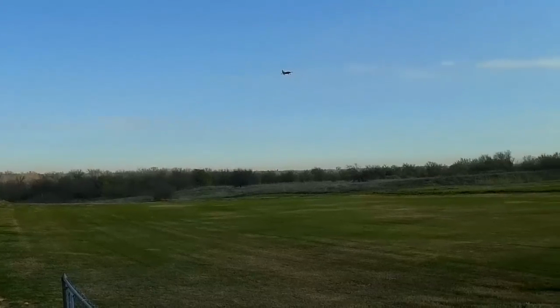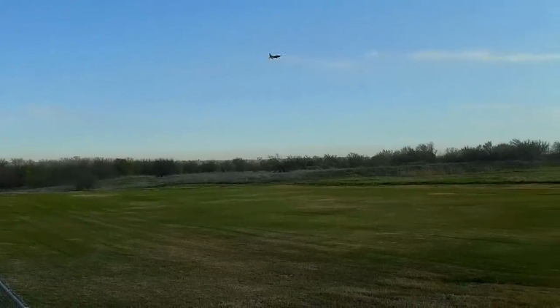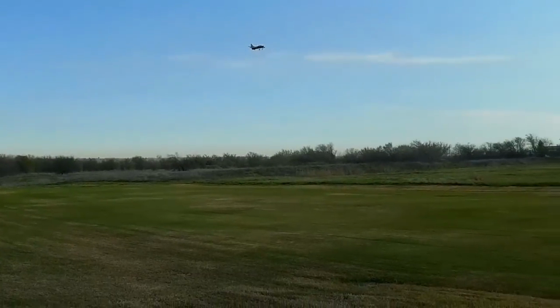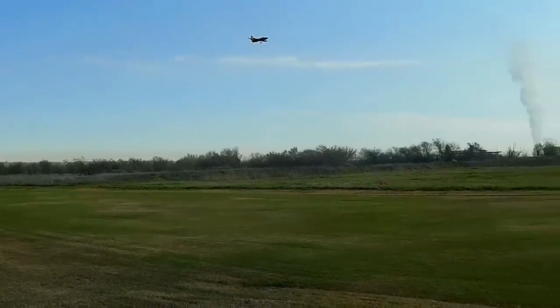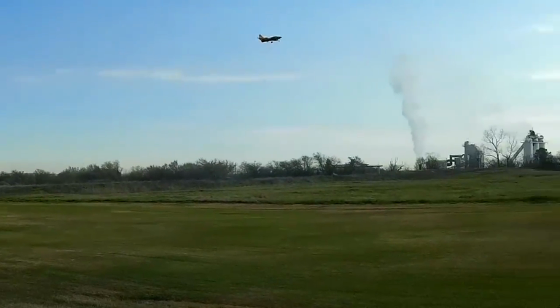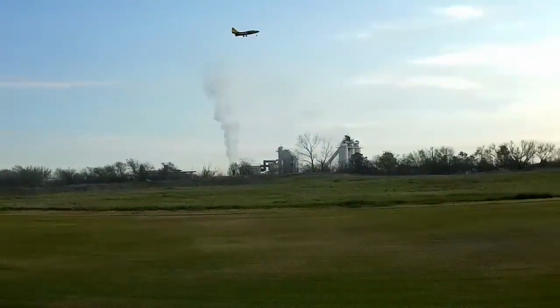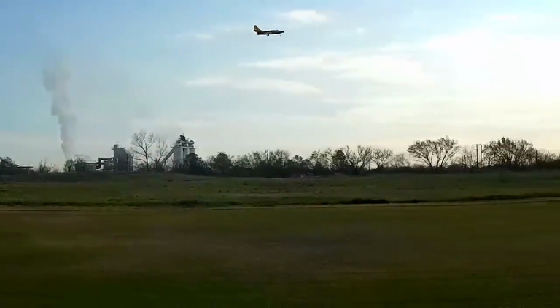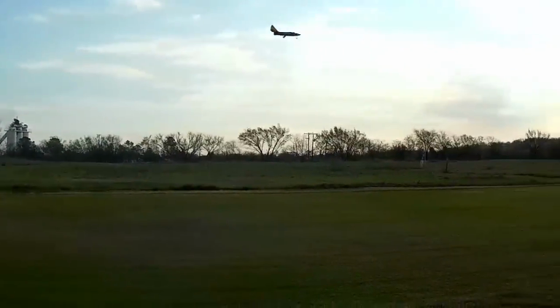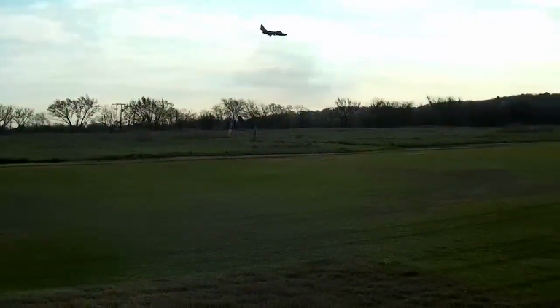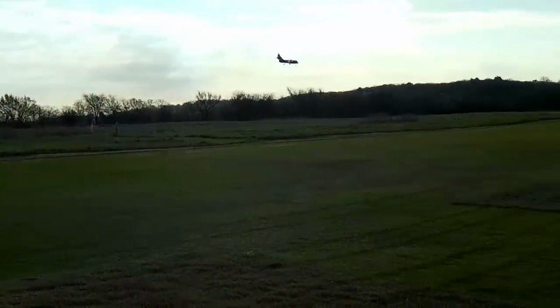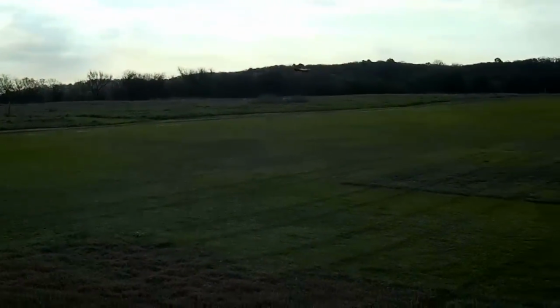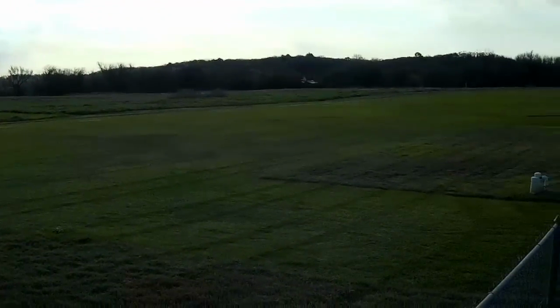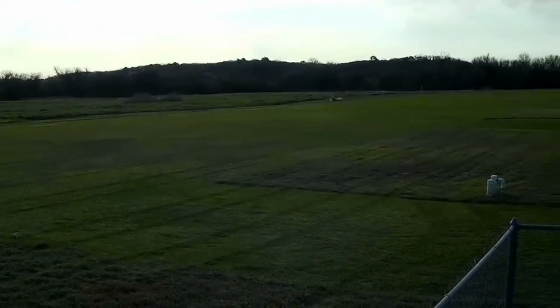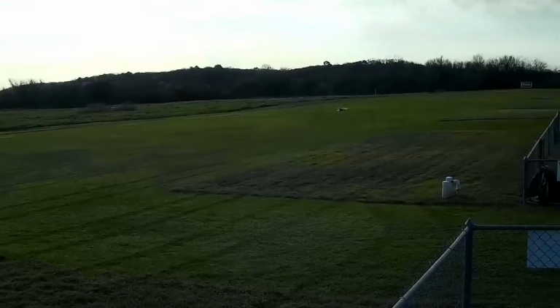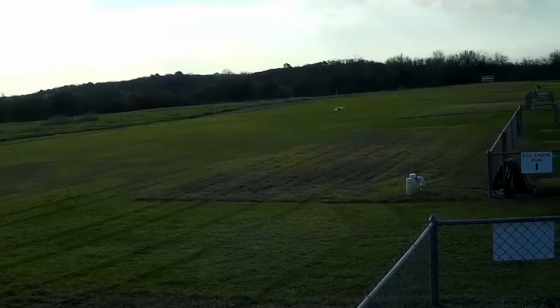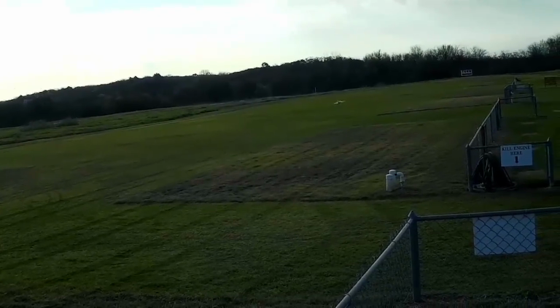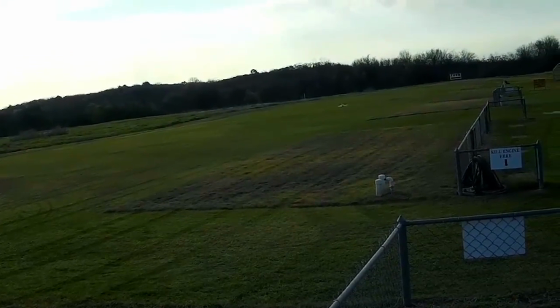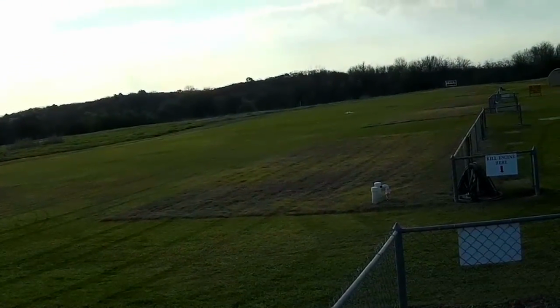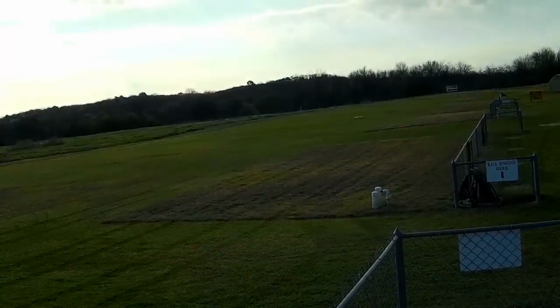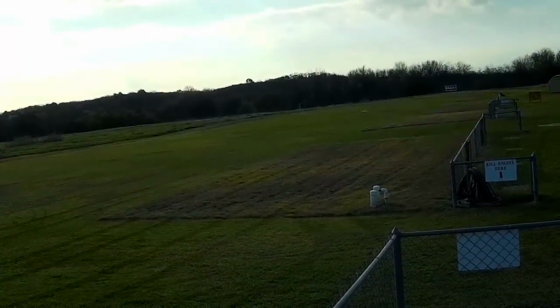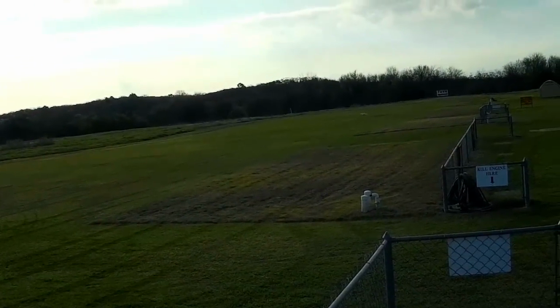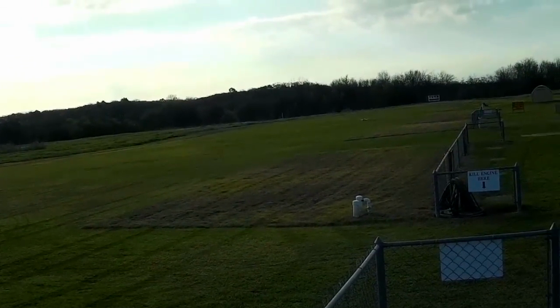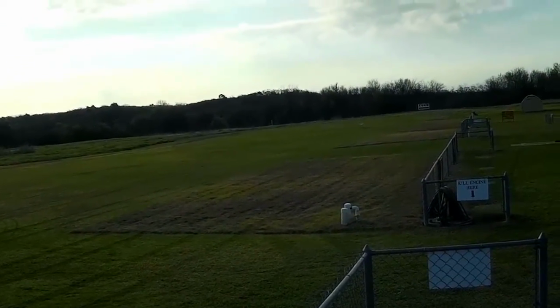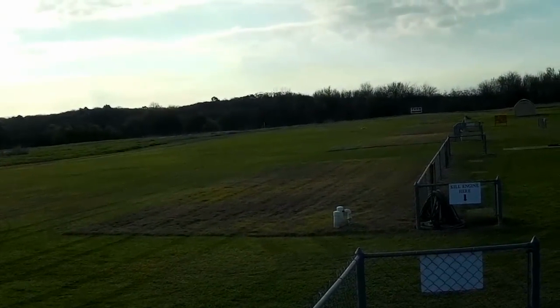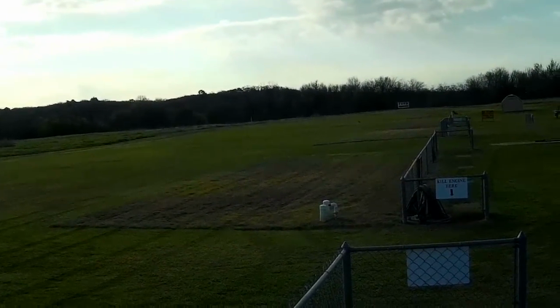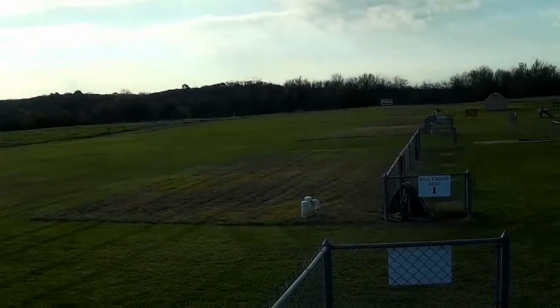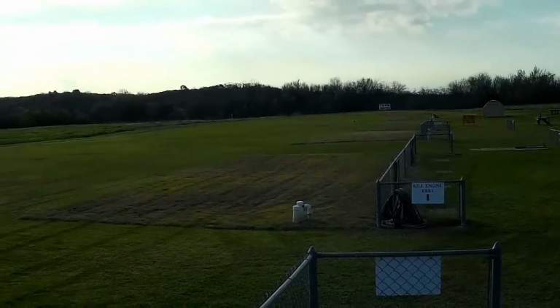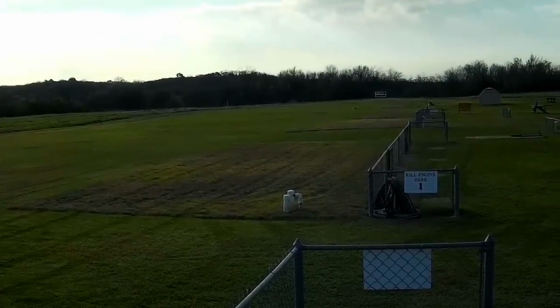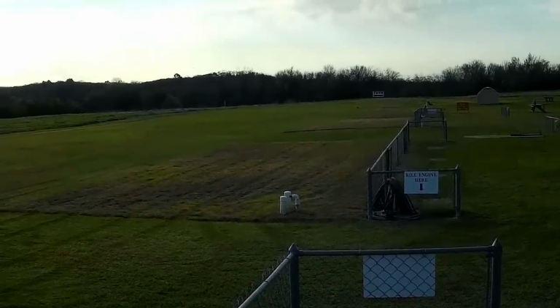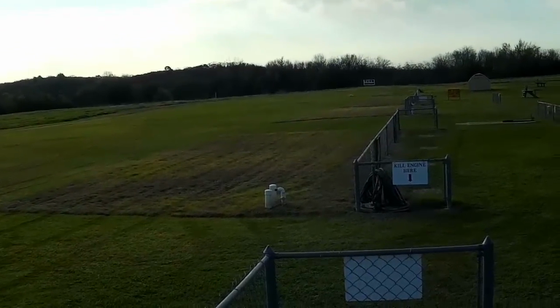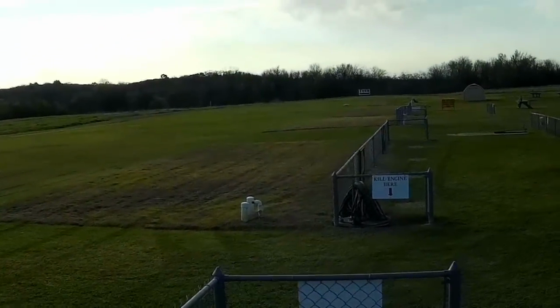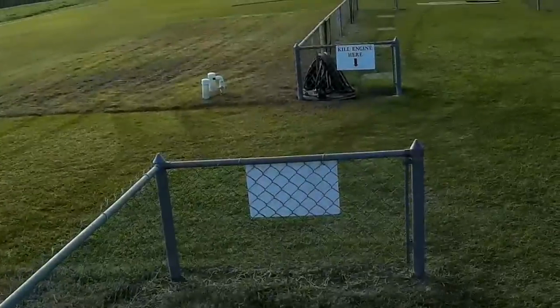I'm going to try landing it with the flaps on it this time.